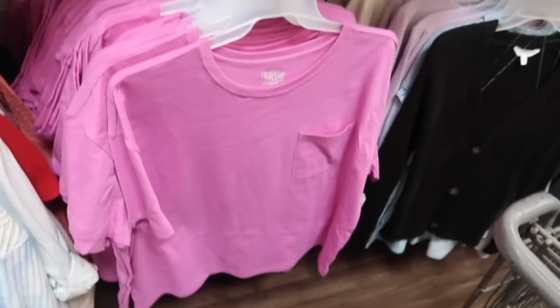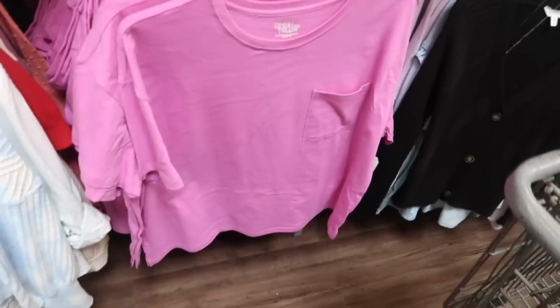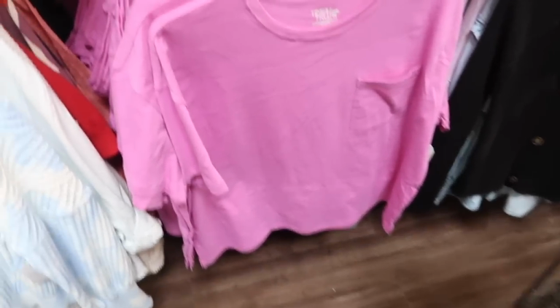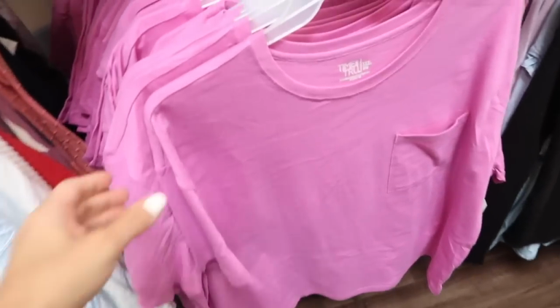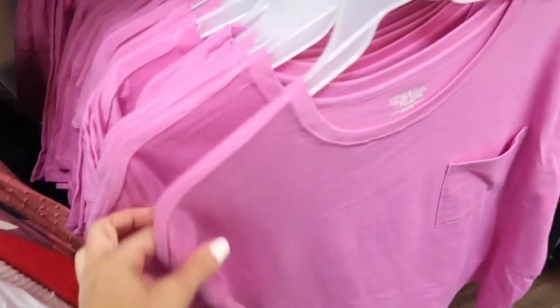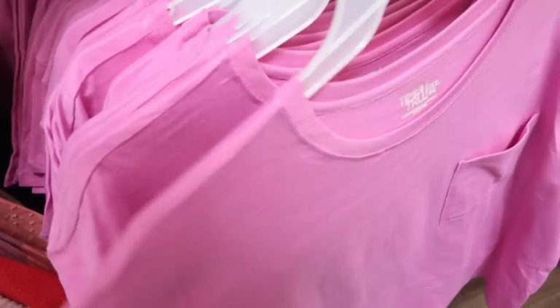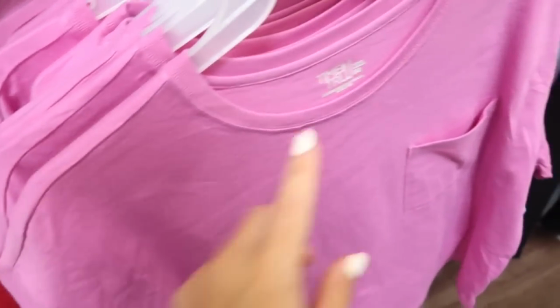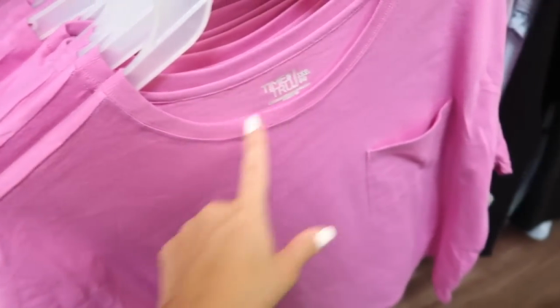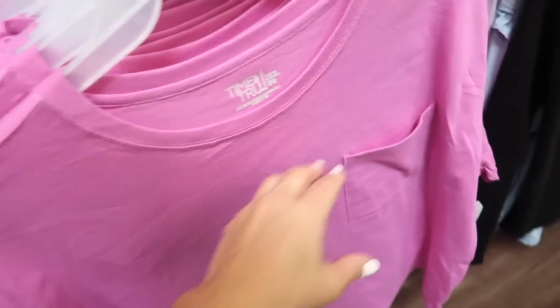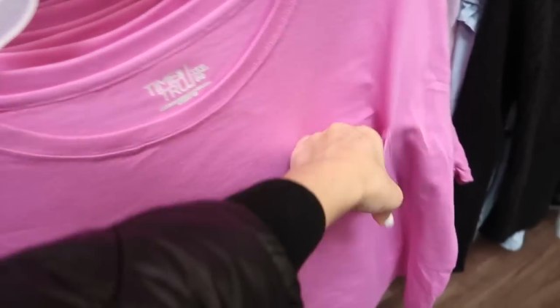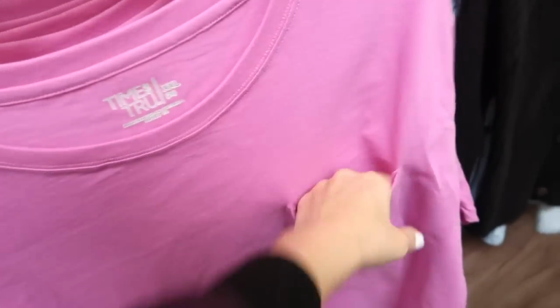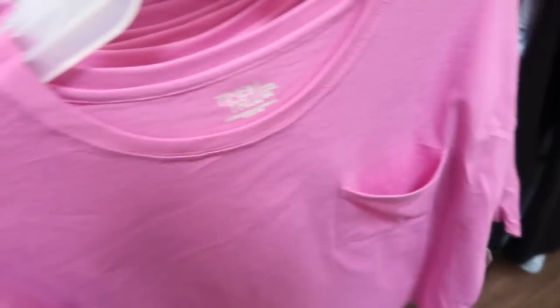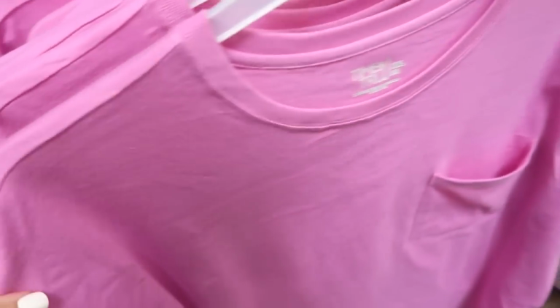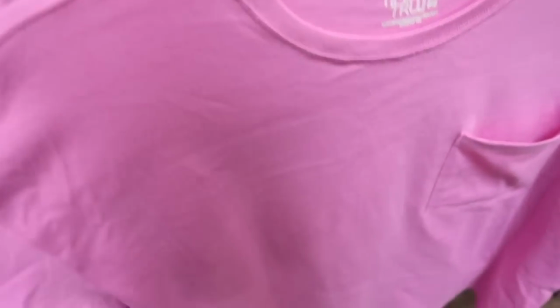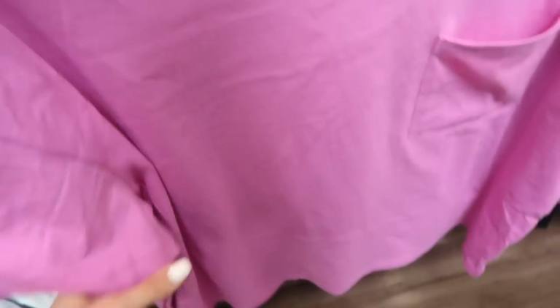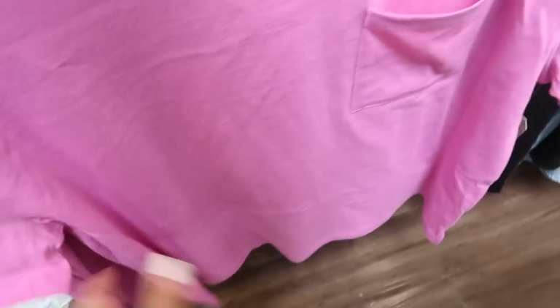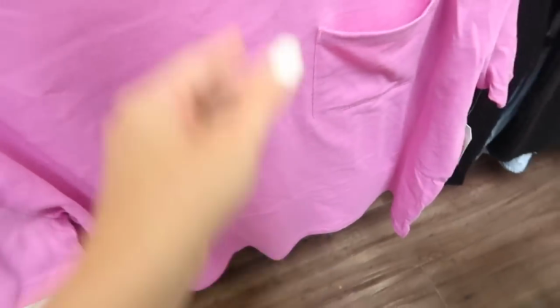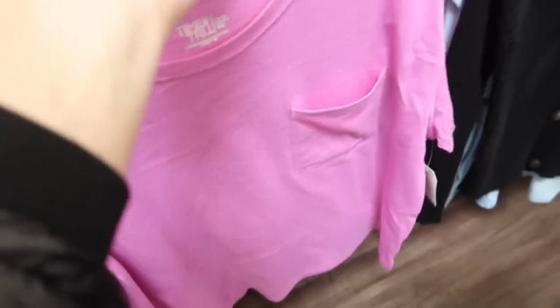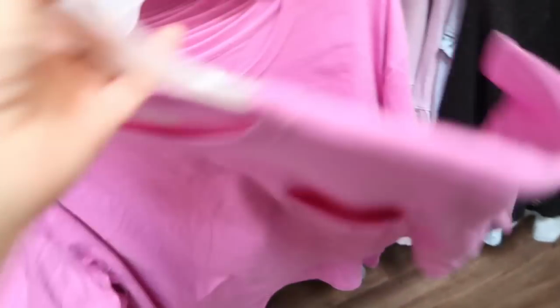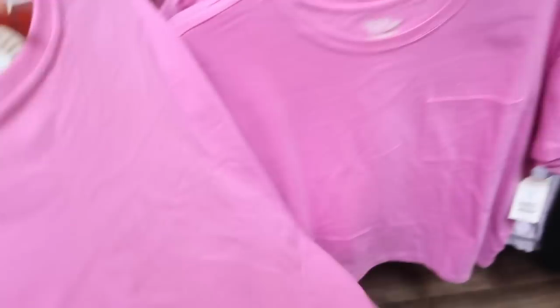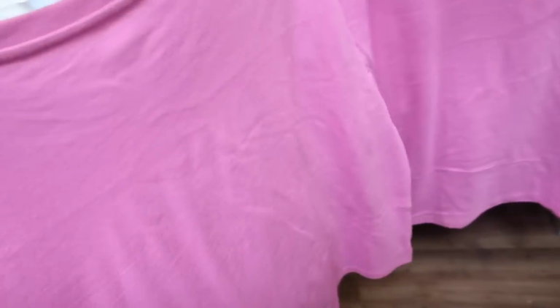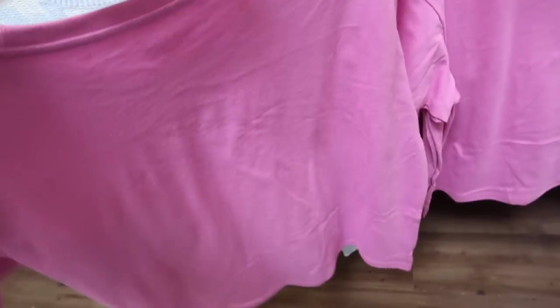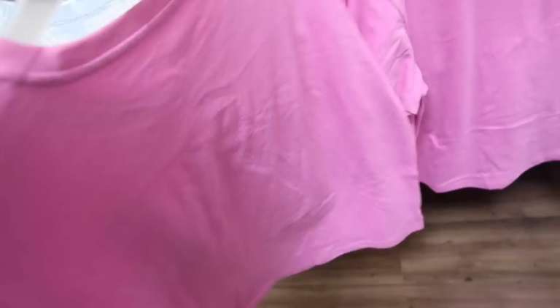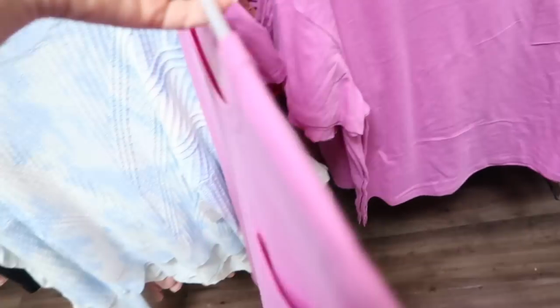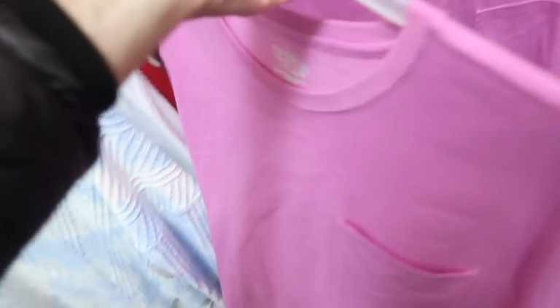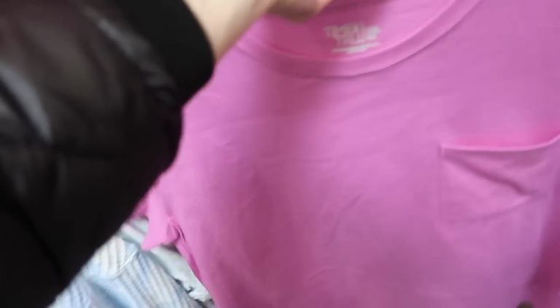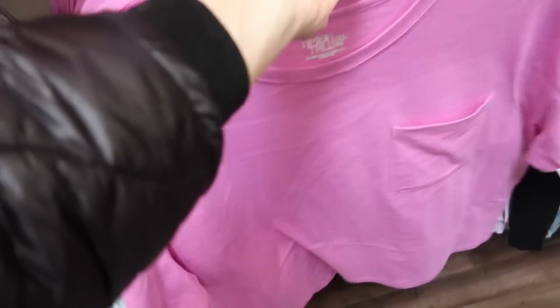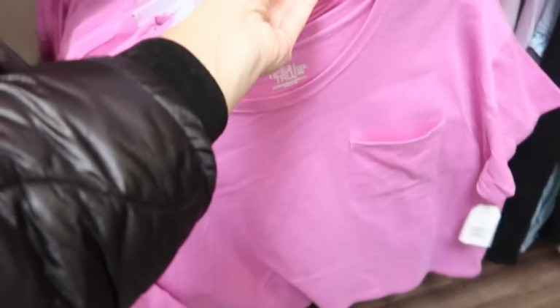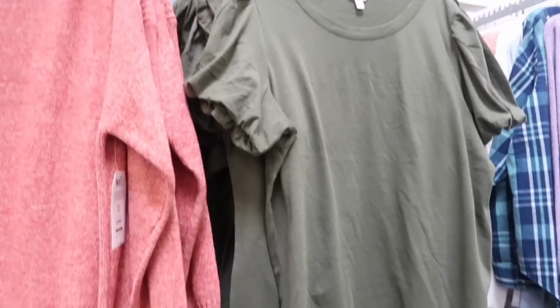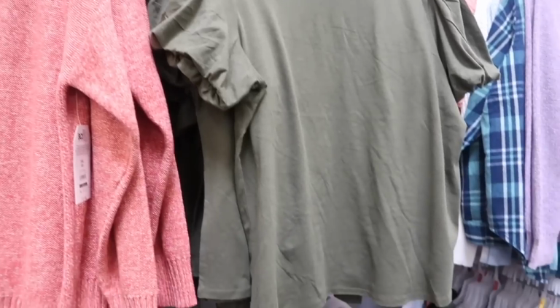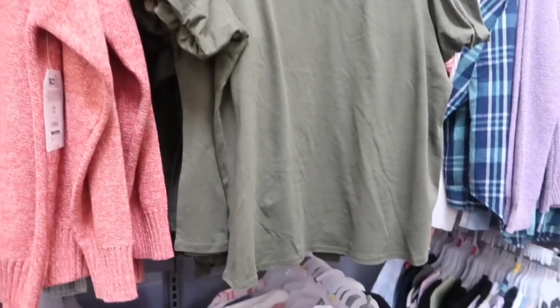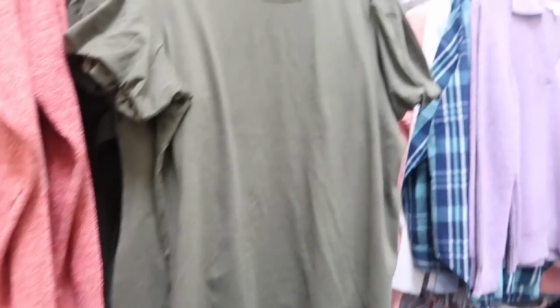We're also seeing a new little pocket tee from Time and True — this has that higher neckline, little pocket, drop sleeve, and more of a boxy fit in the front and back. These are $9.96.